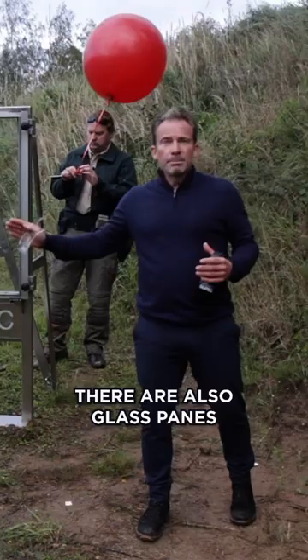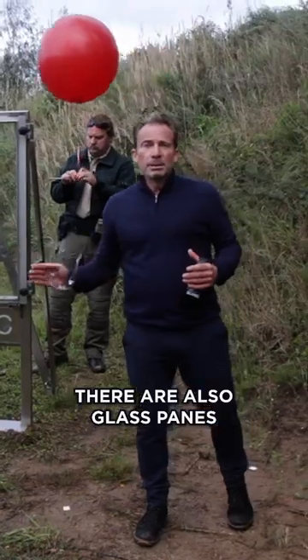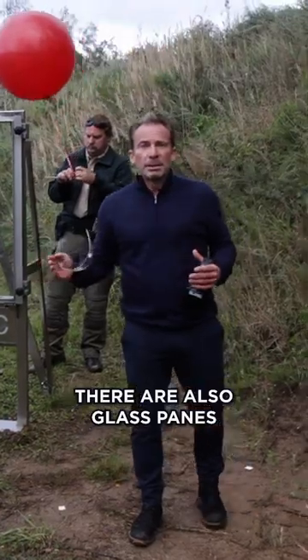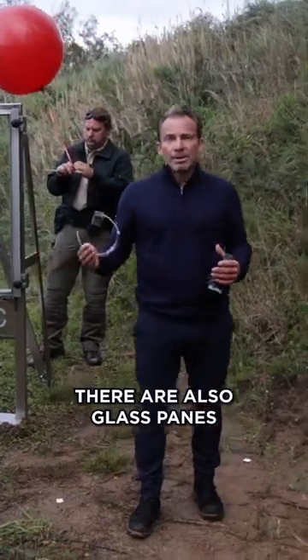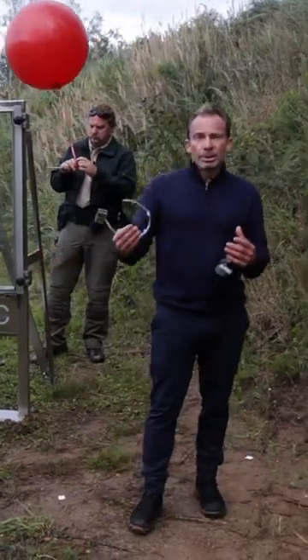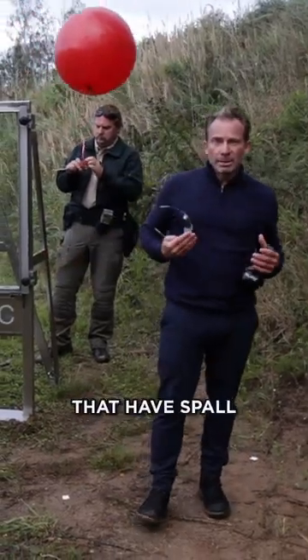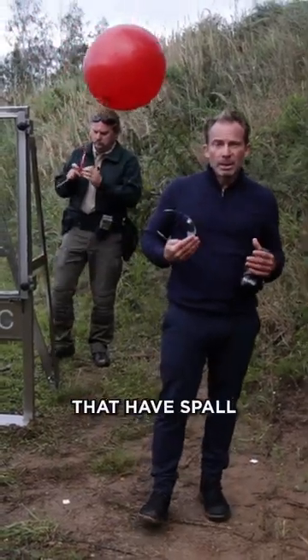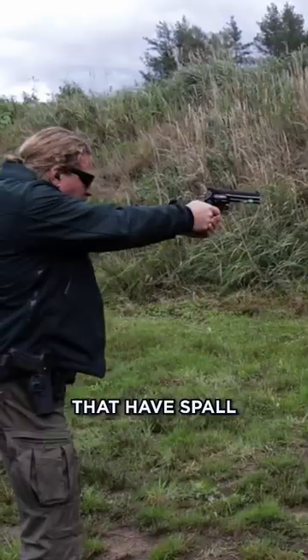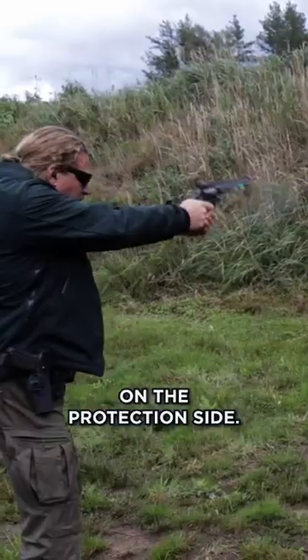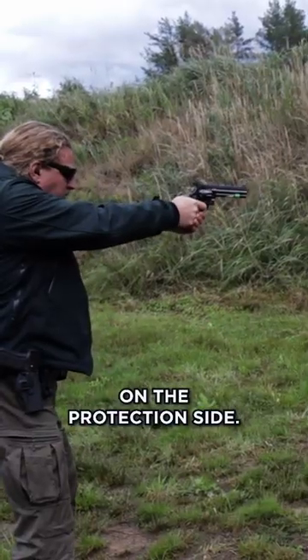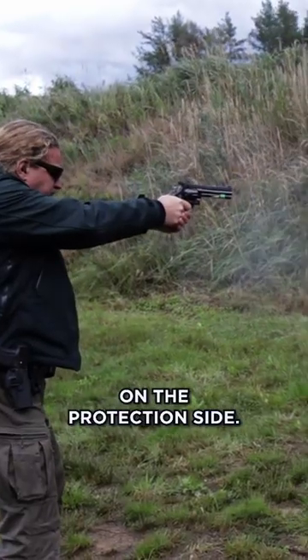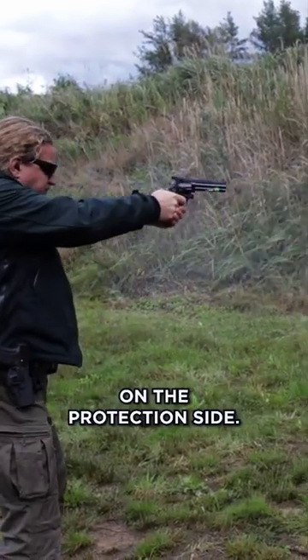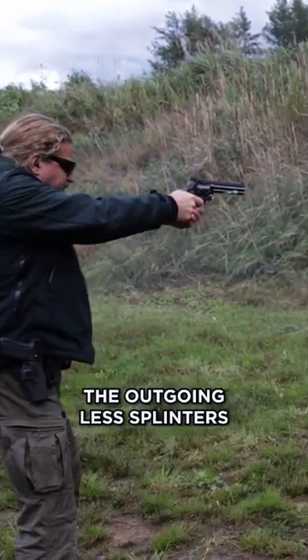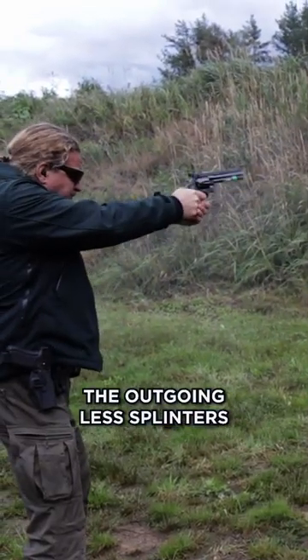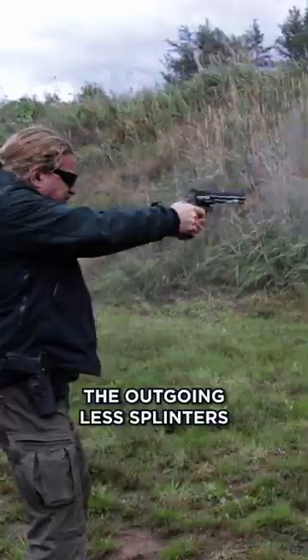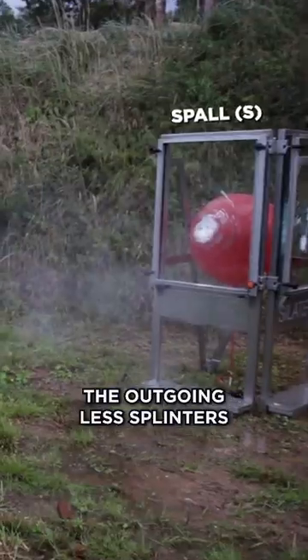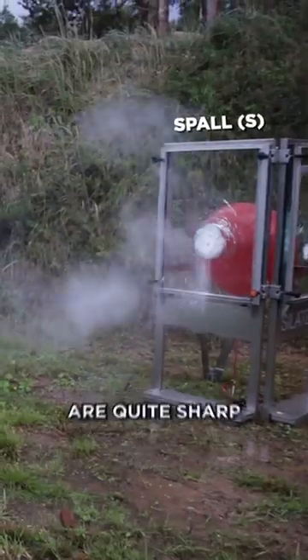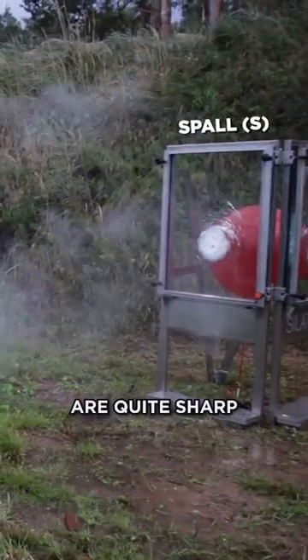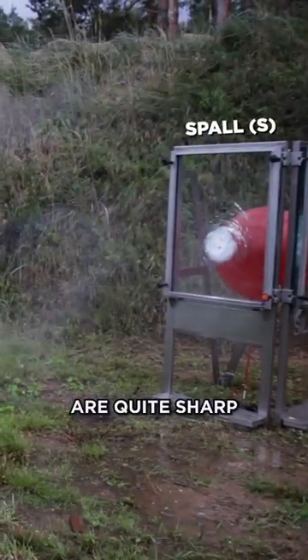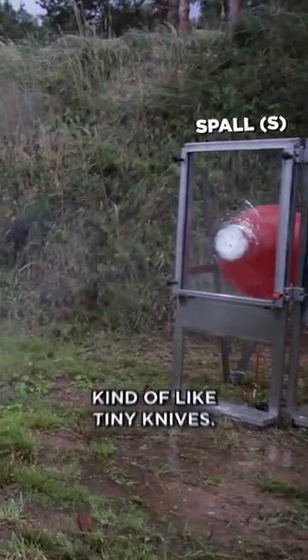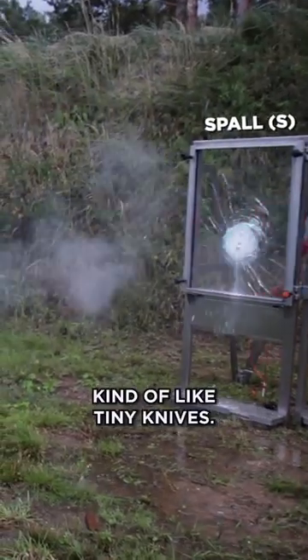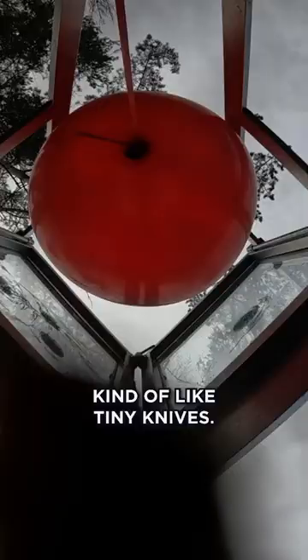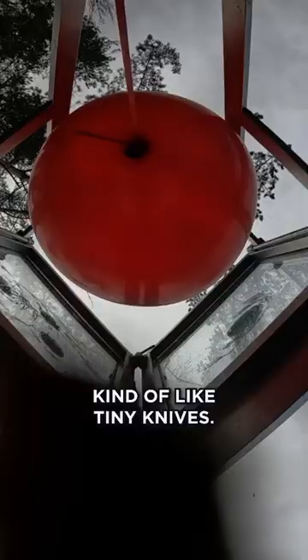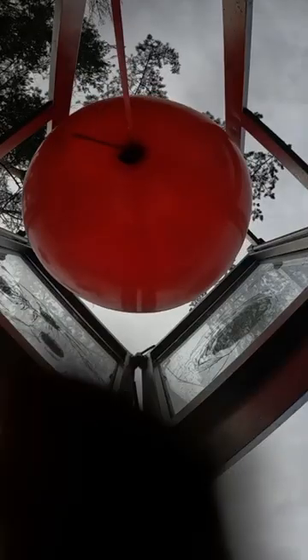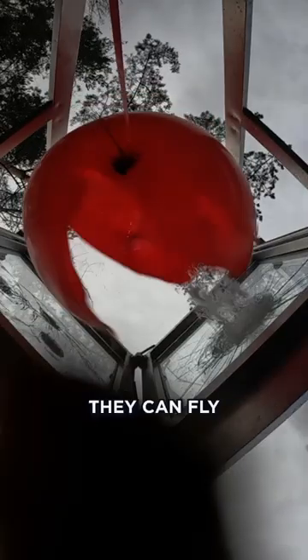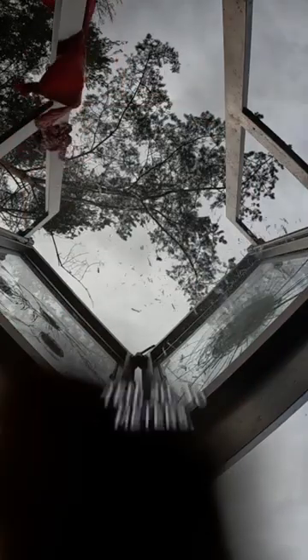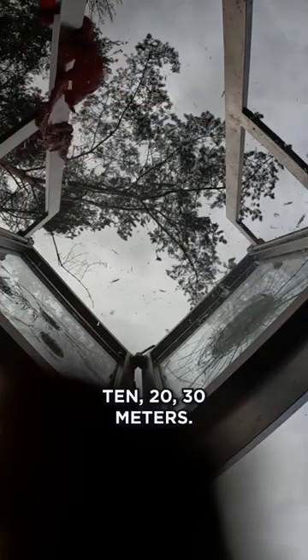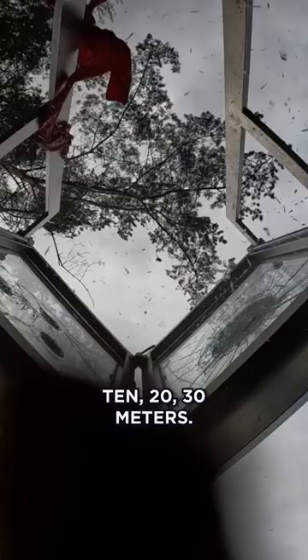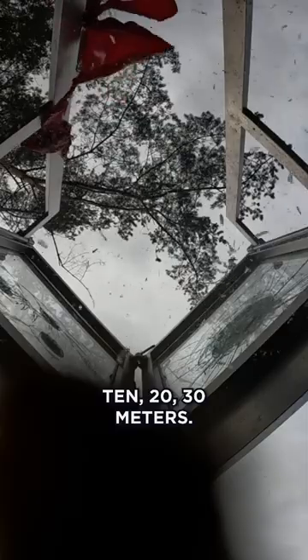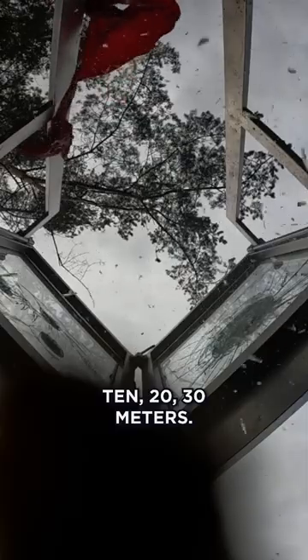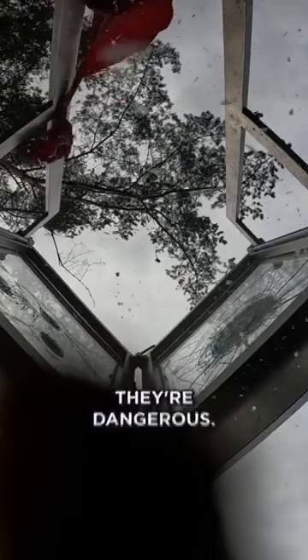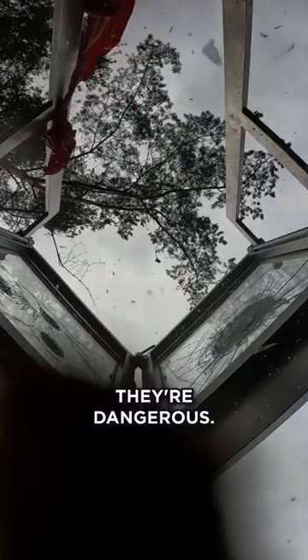There are also glass panes that have spall on the protection side. The outgoing glass splinters are quite sharp, kind of like tiny knives. They can fly 10, 20, 30 meters. They're dangerous.